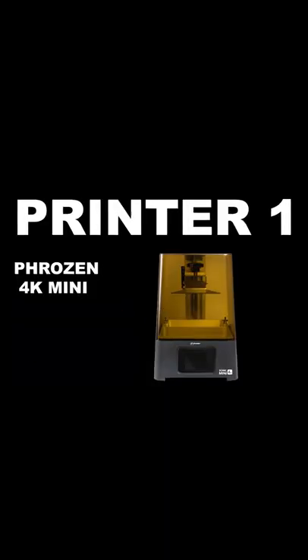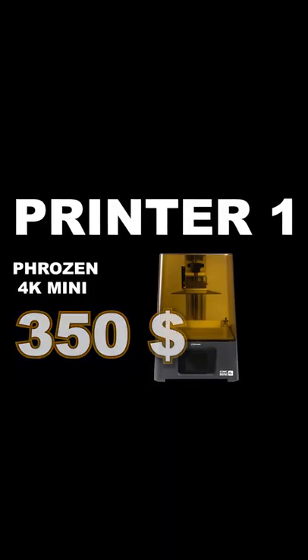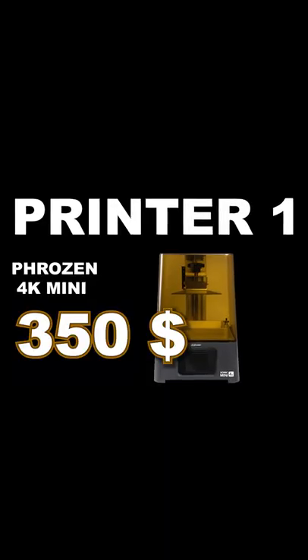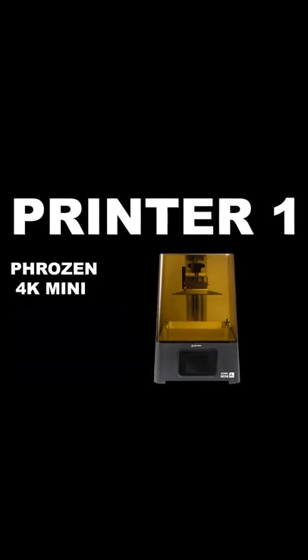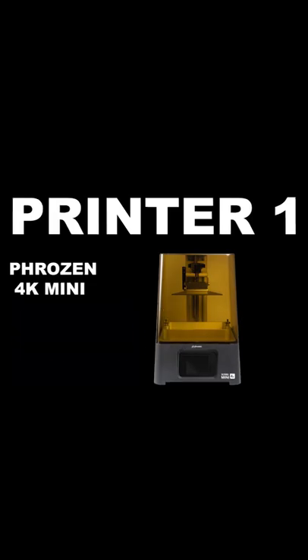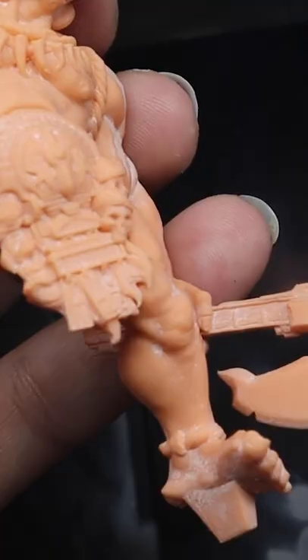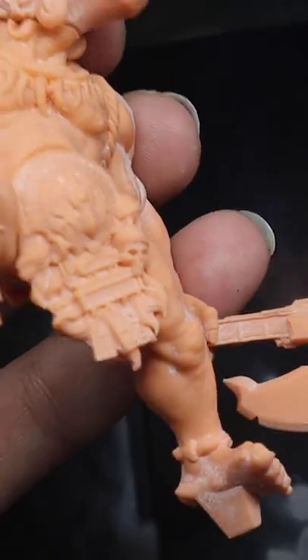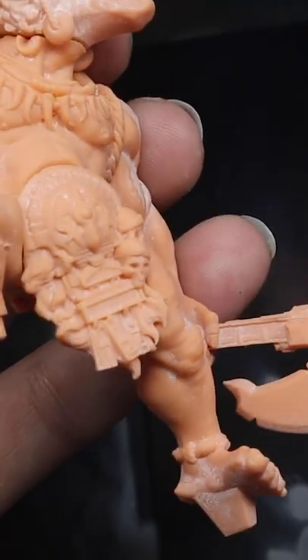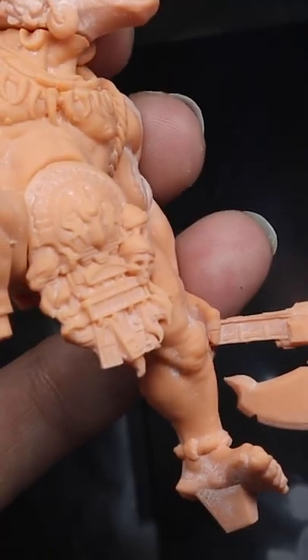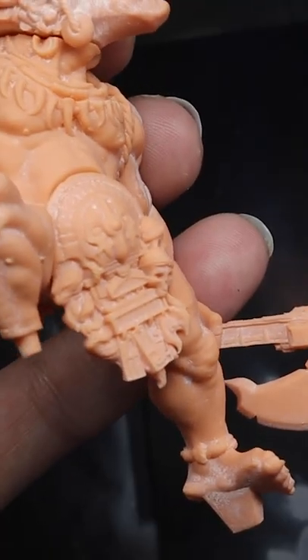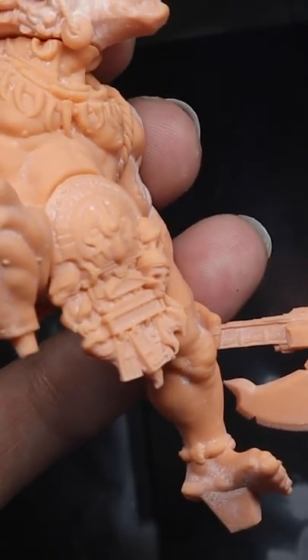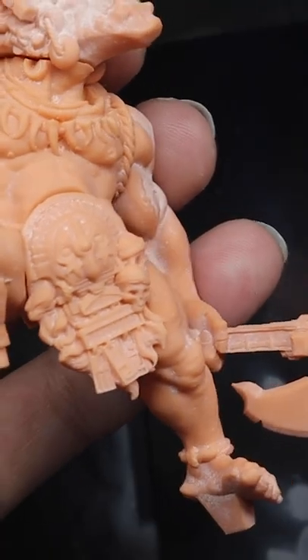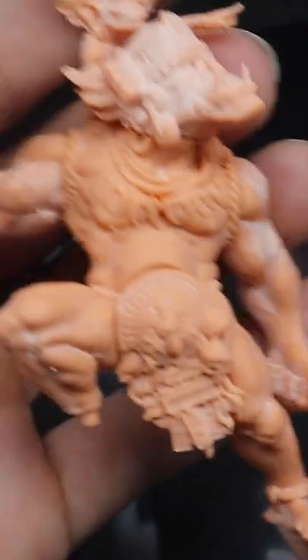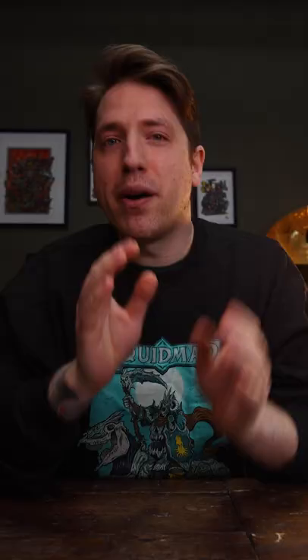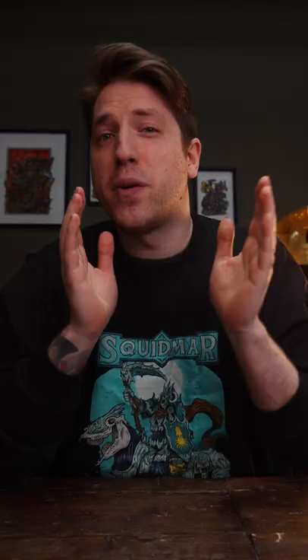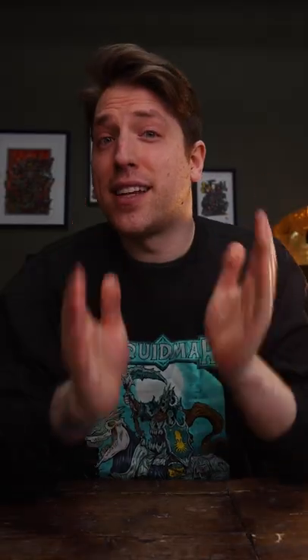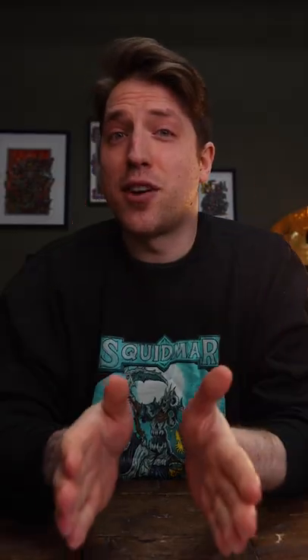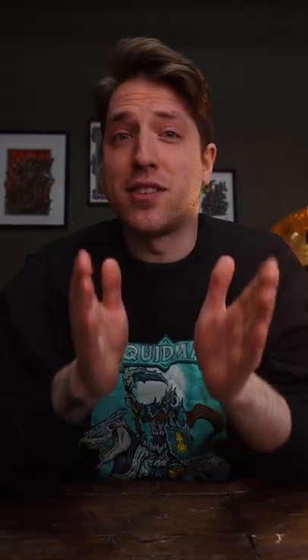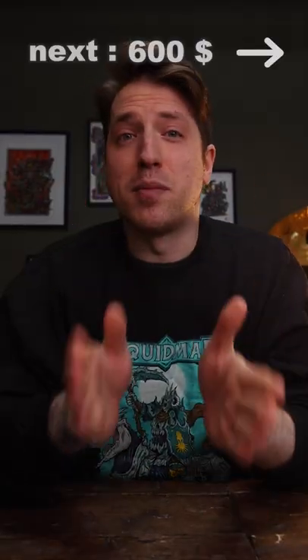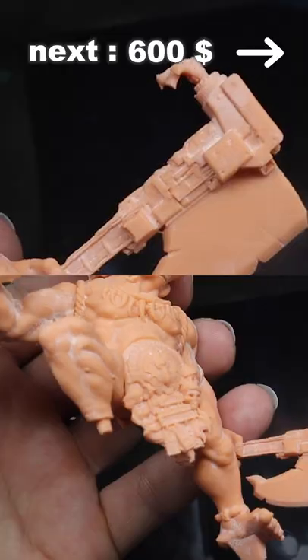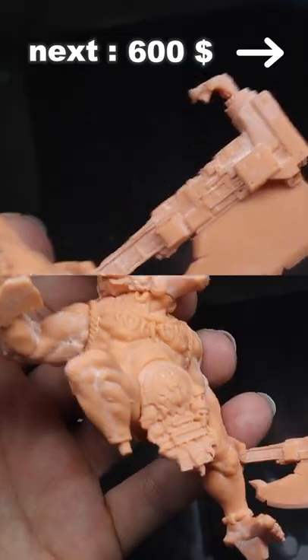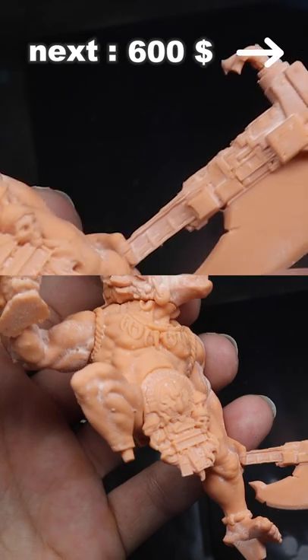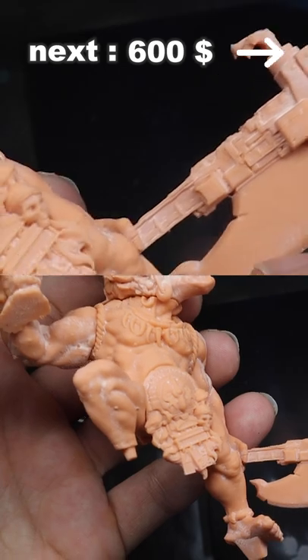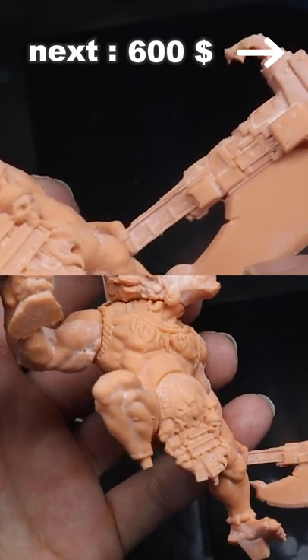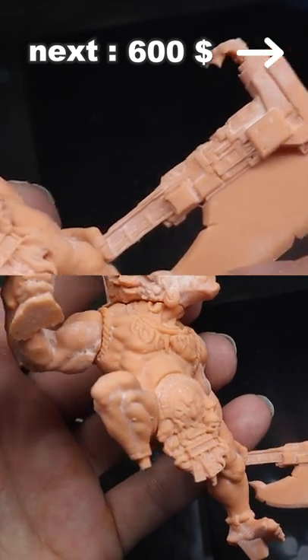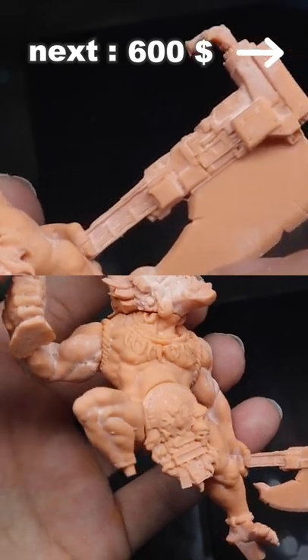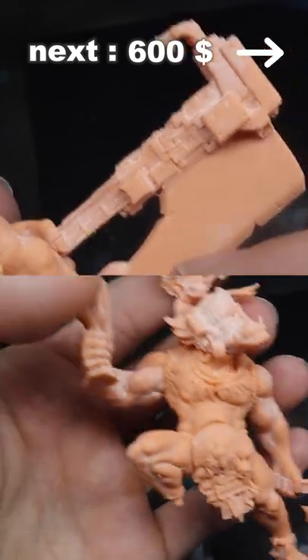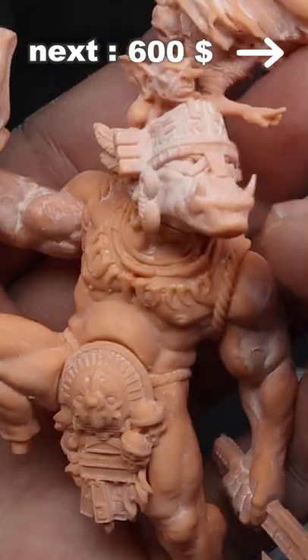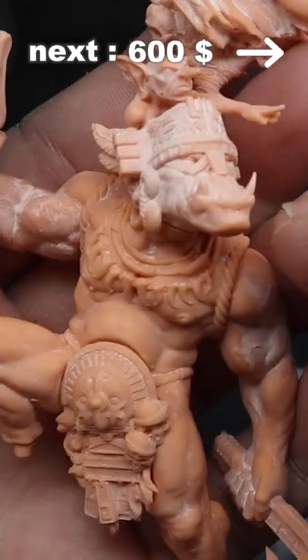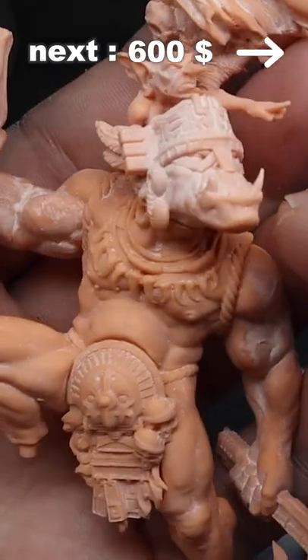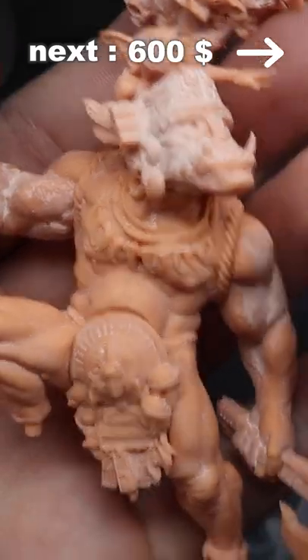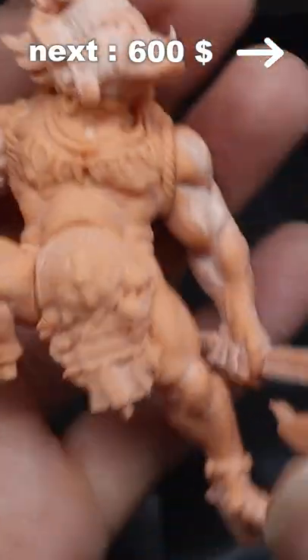The Frozen 4K printer for $350 looked really good, but was a little soft in some spots, especially around the small details like the teeth and around the helmet.